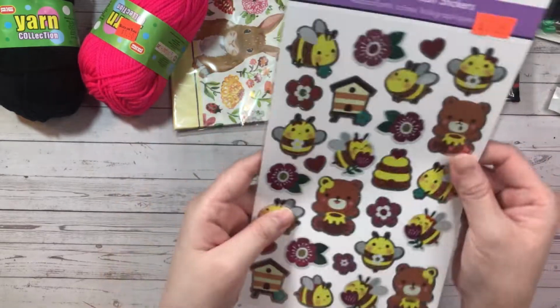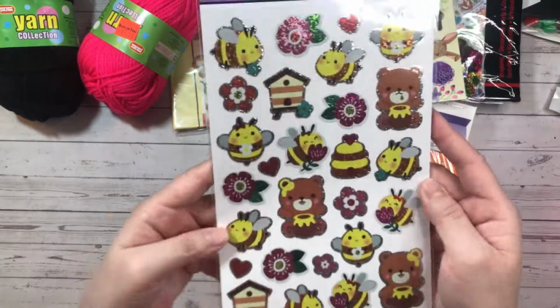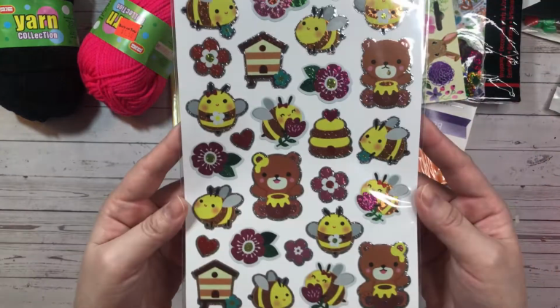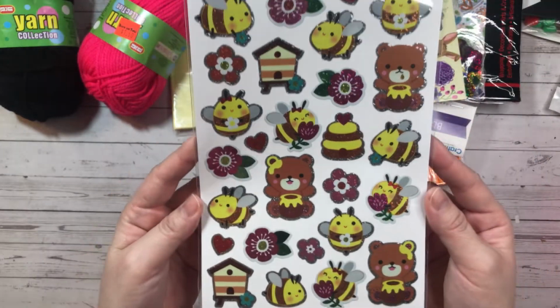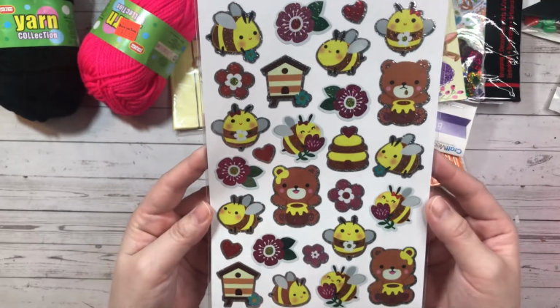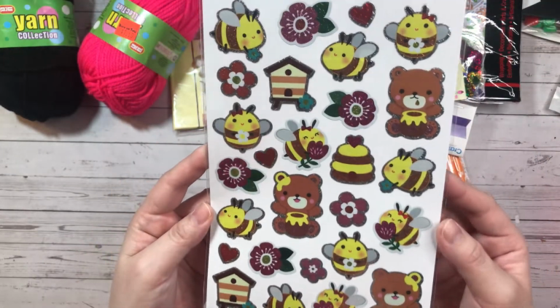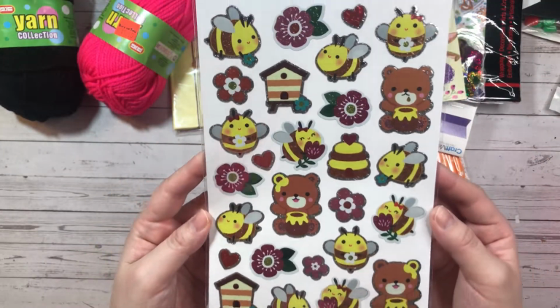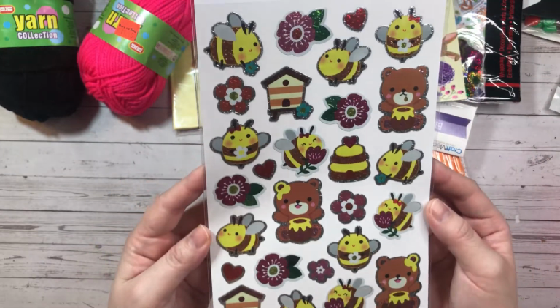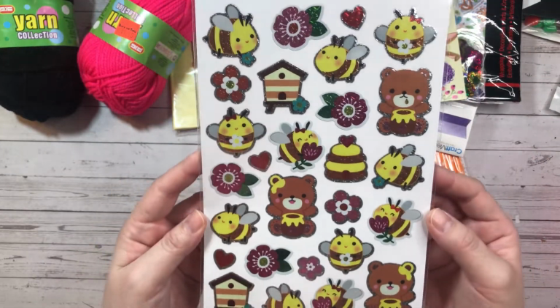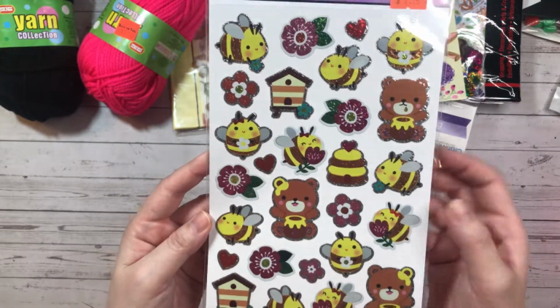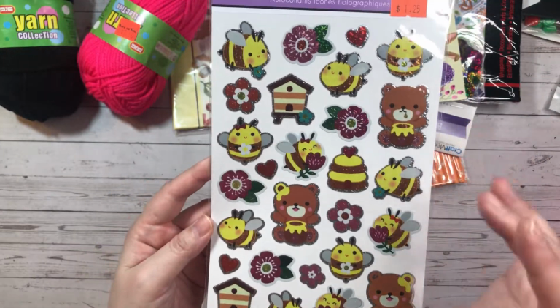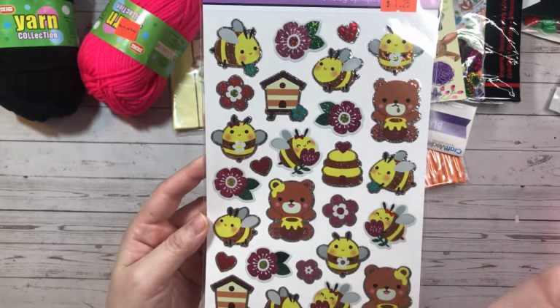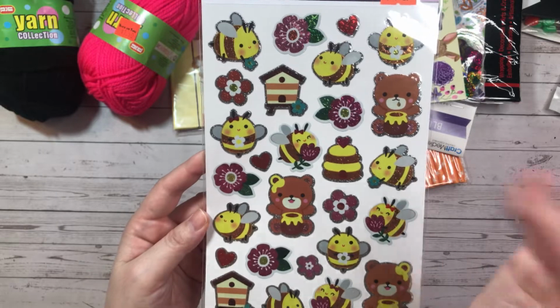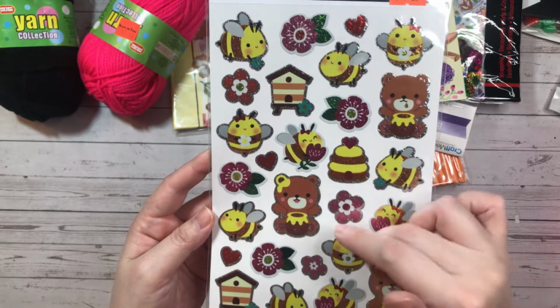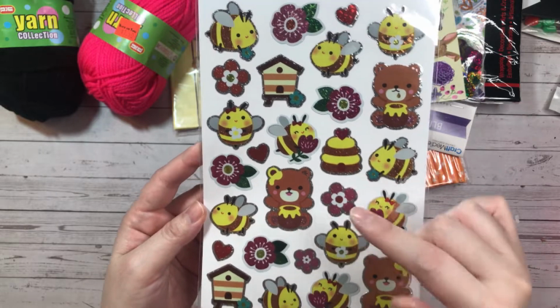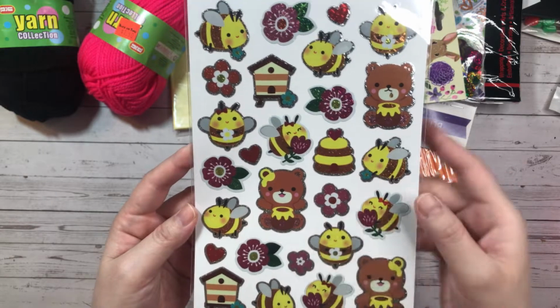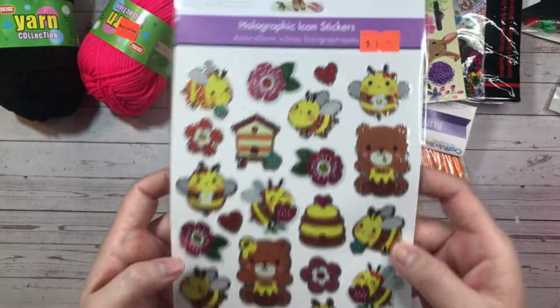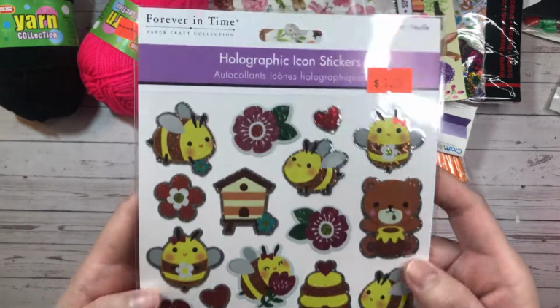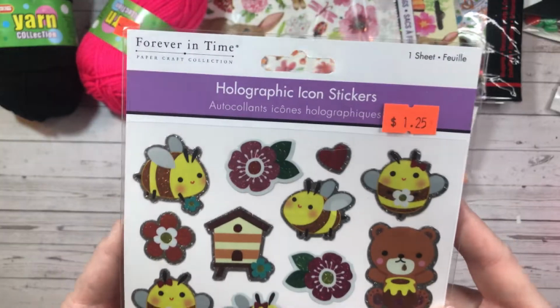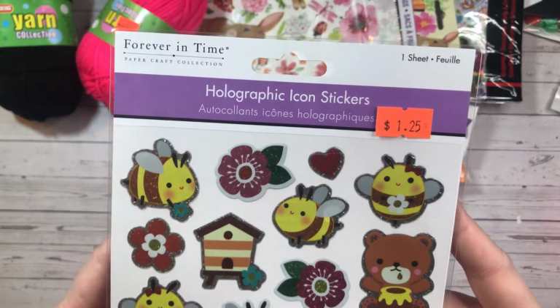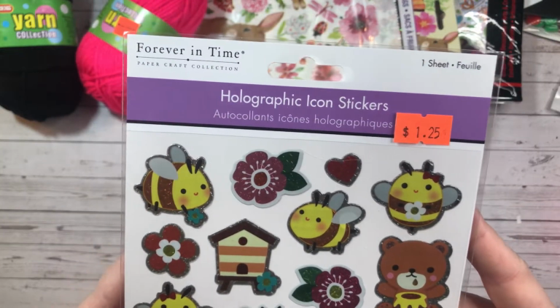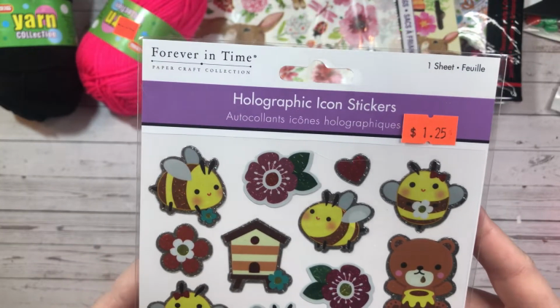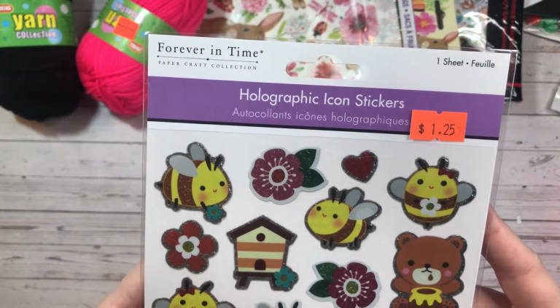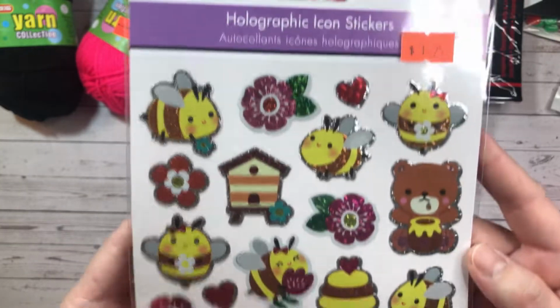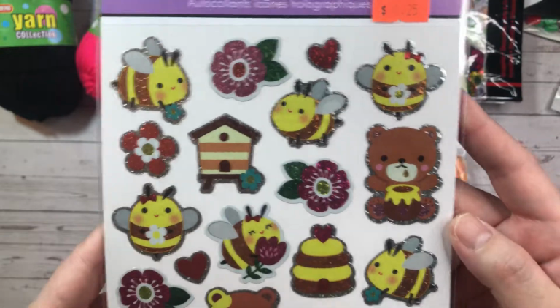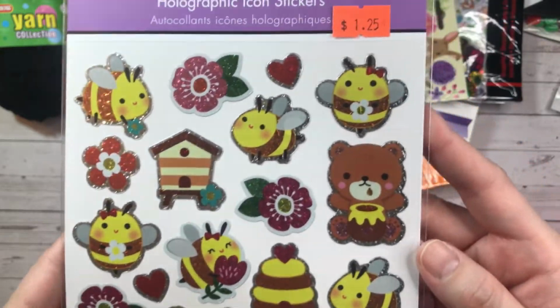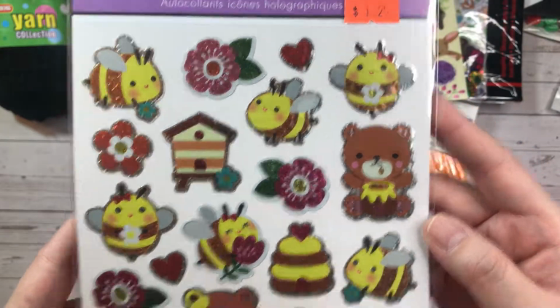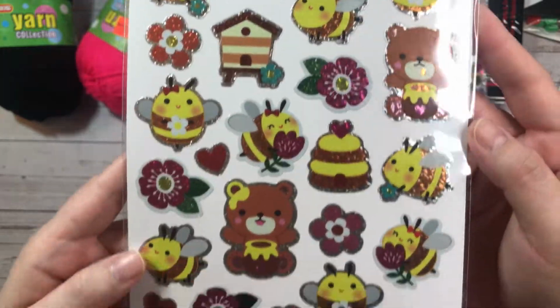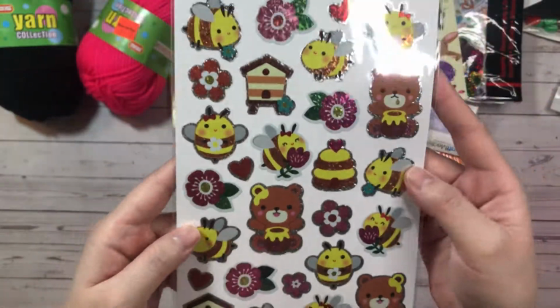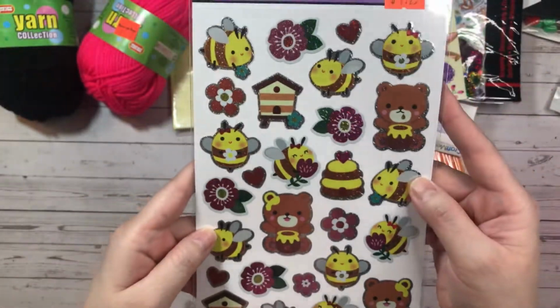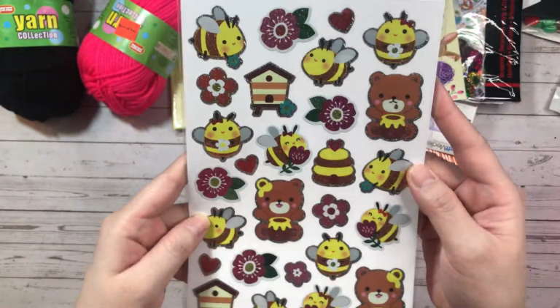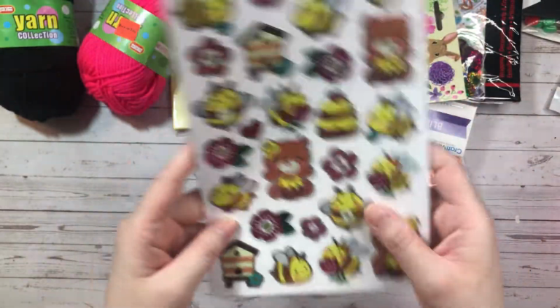I found these stickers. I thought these would be a perfect sticker sheet for one of my layouts in my planner. I thought it was so cute — it's got little bees and bears with honey. It's so cute.